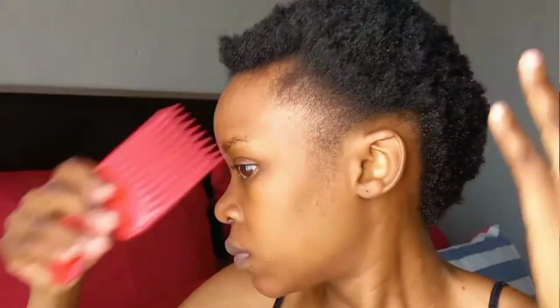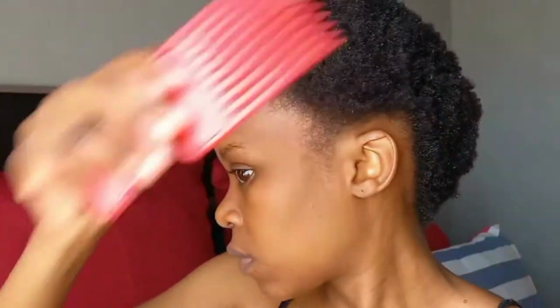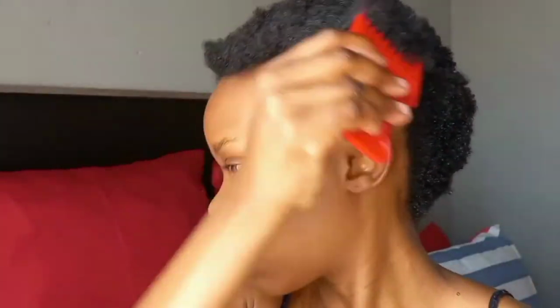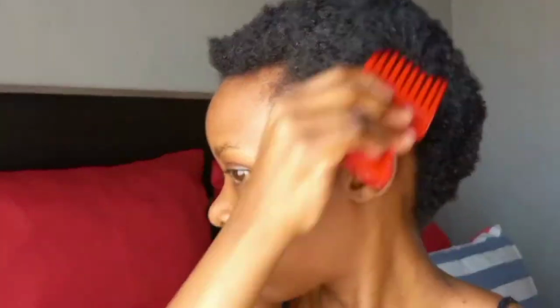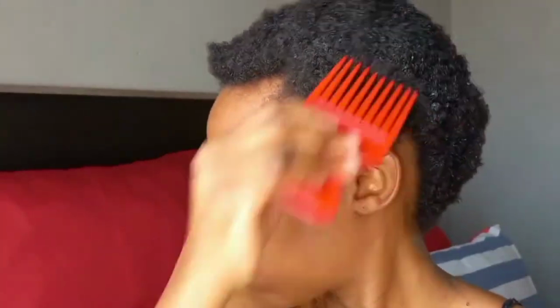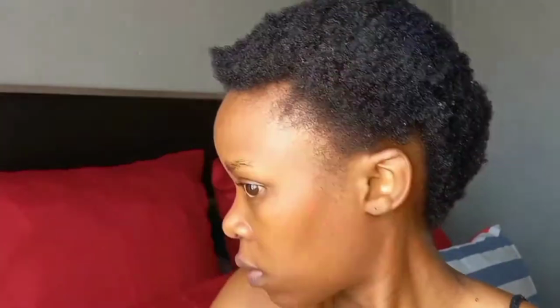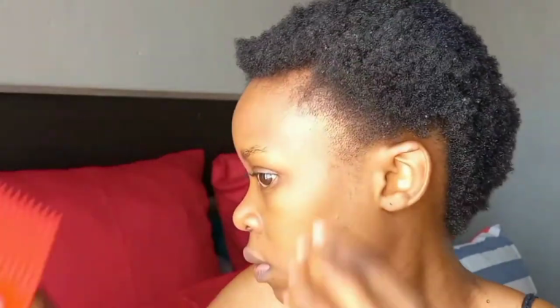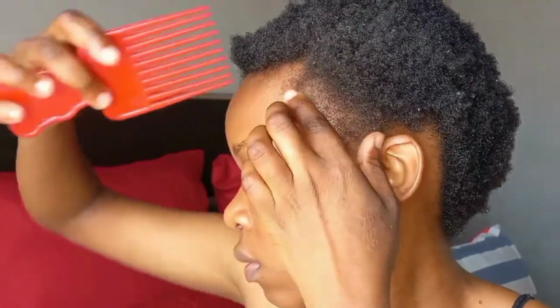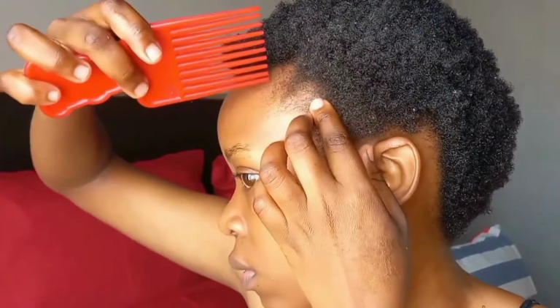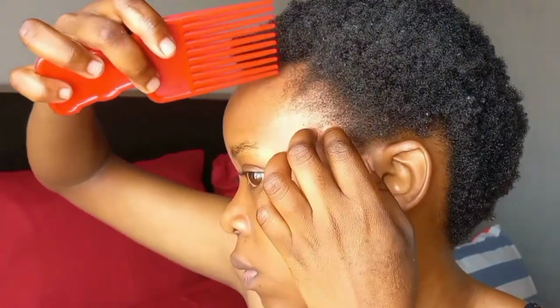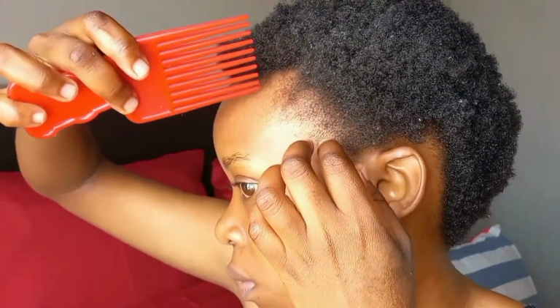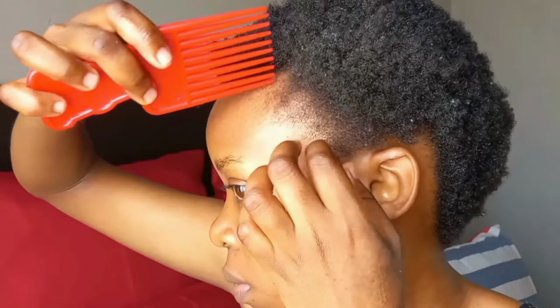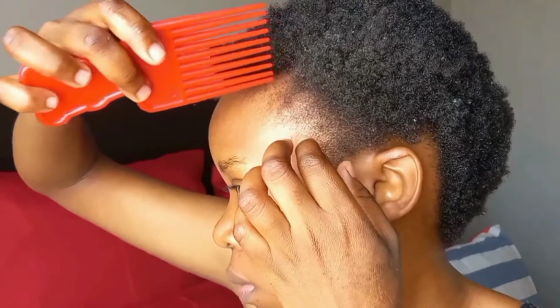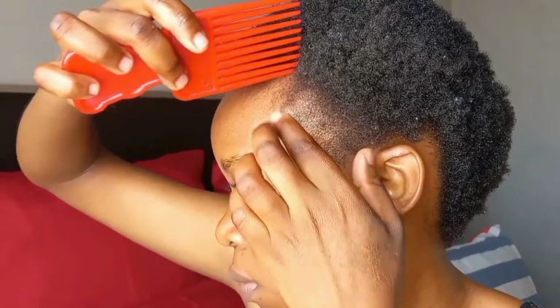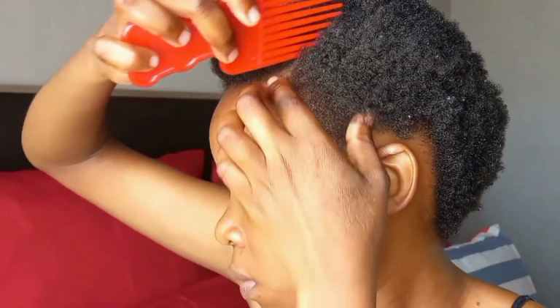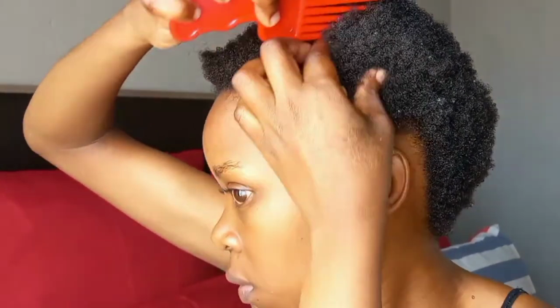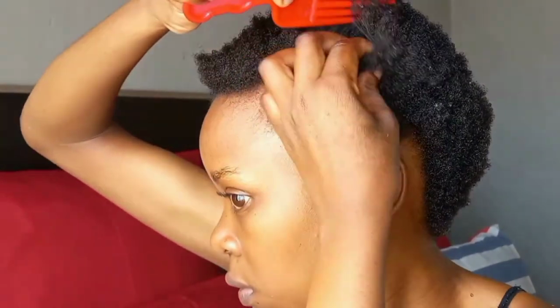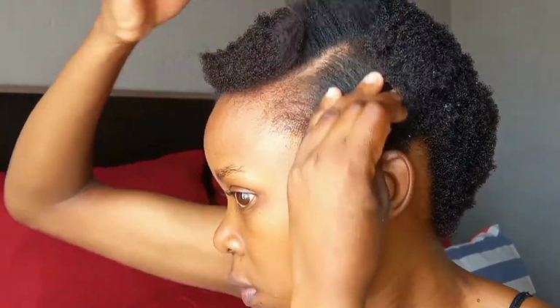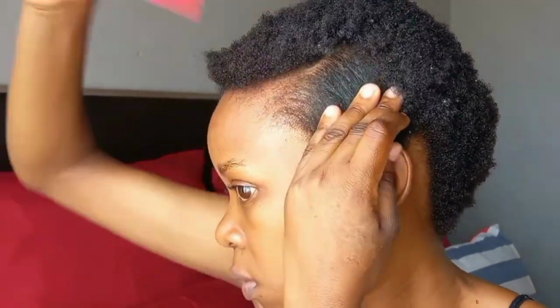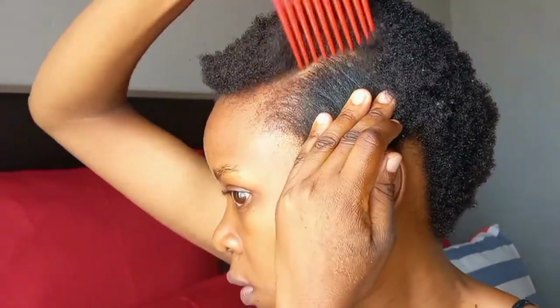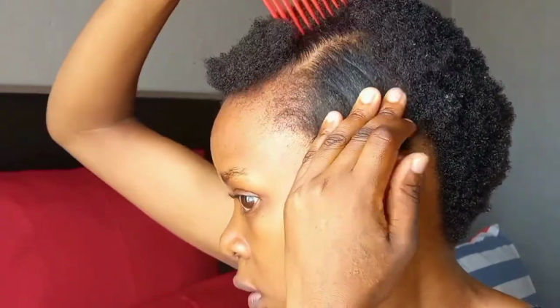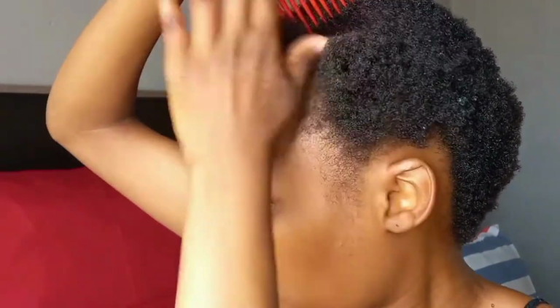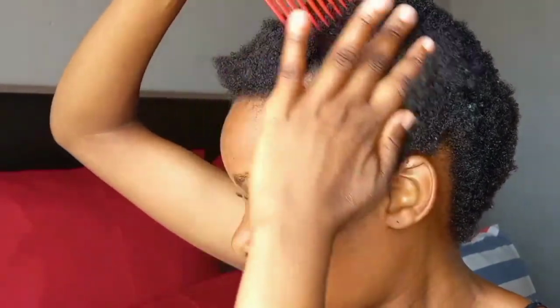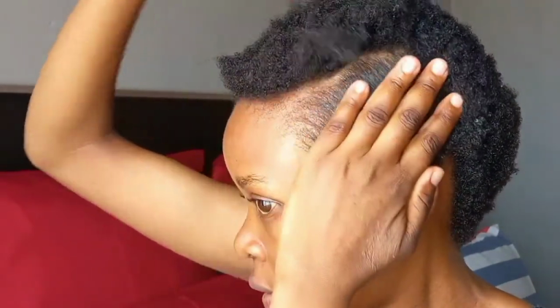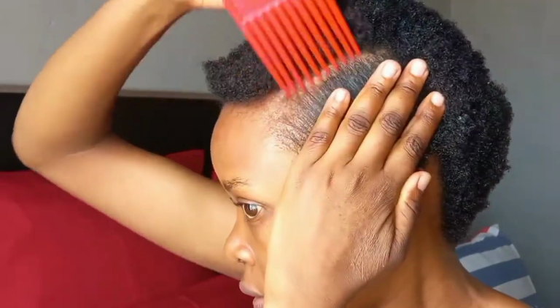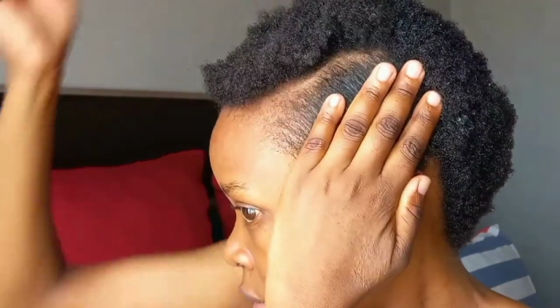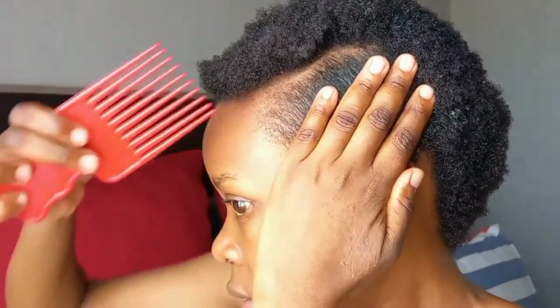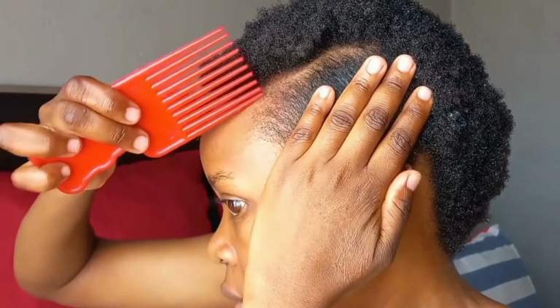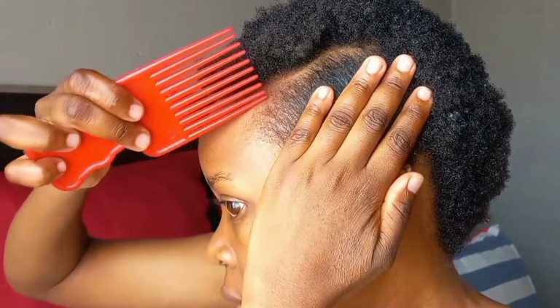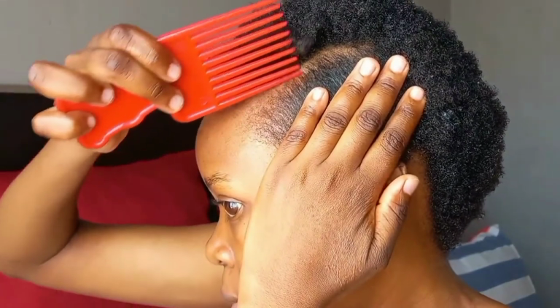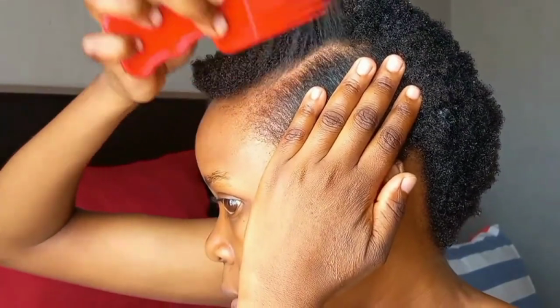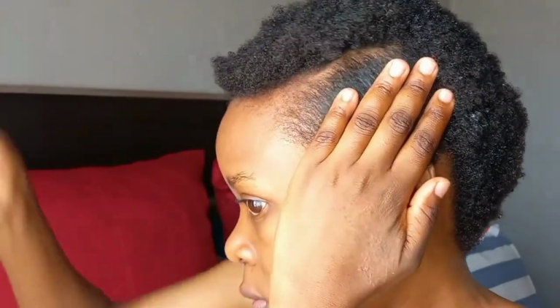I then comb out my hair a bit before I part it into a small section, and that is the section where I'll start the threading method.